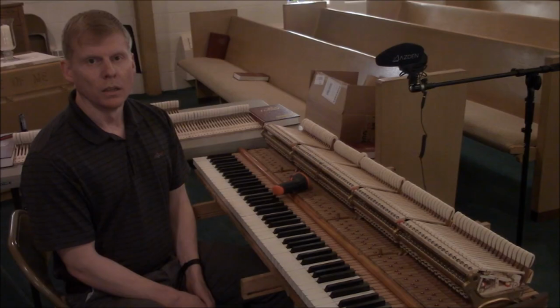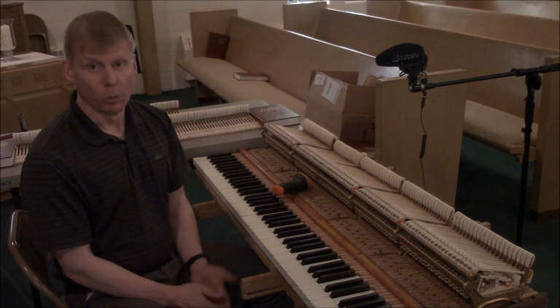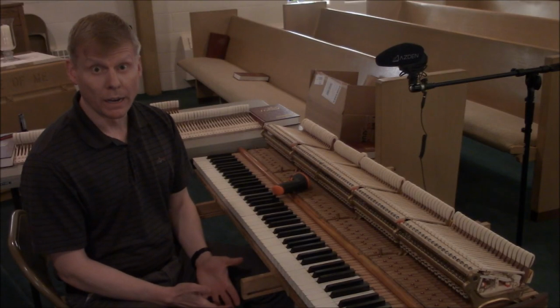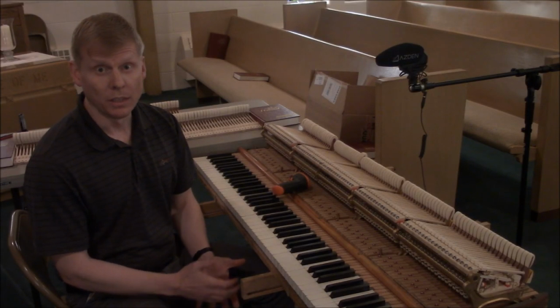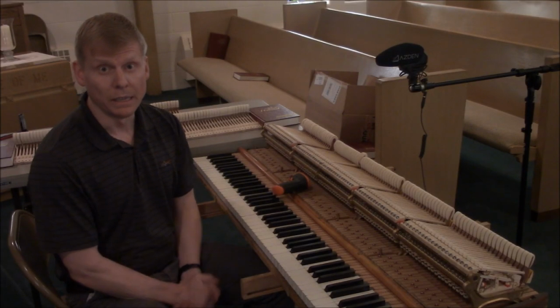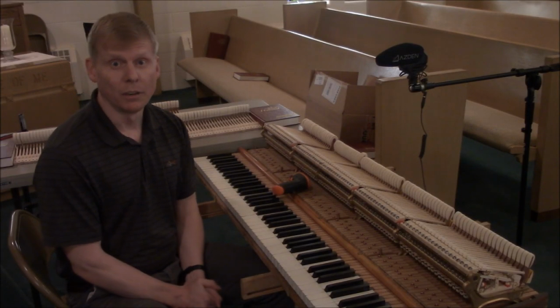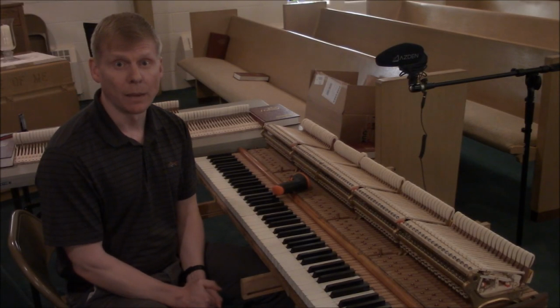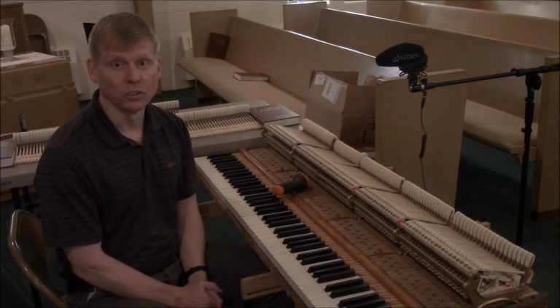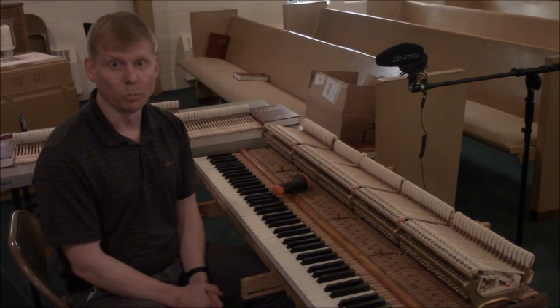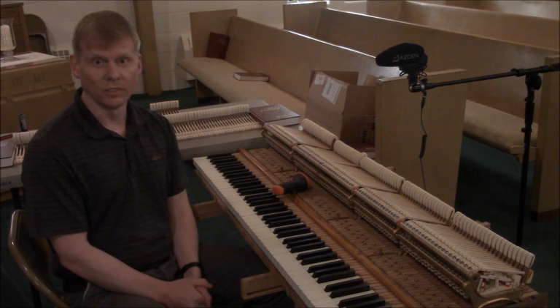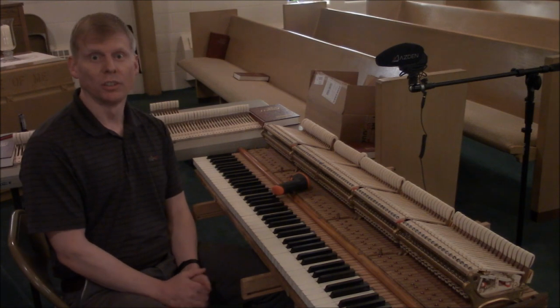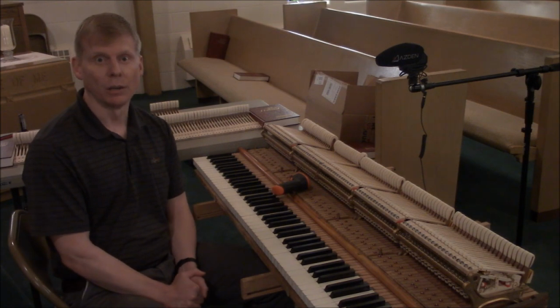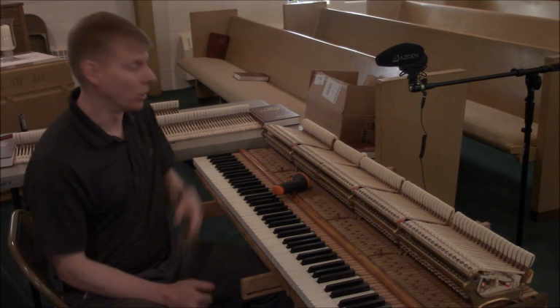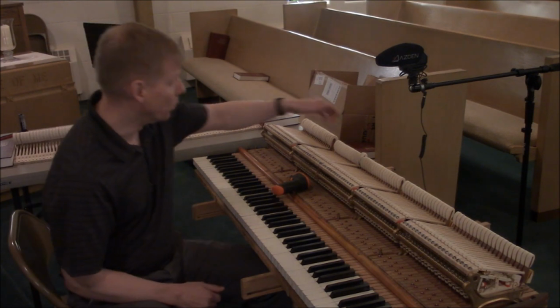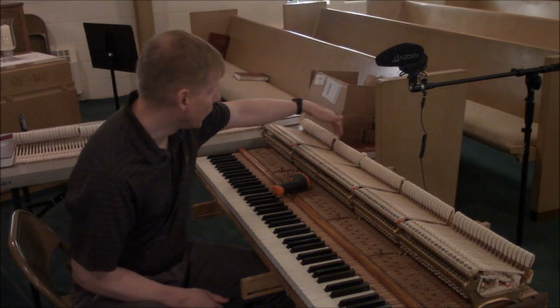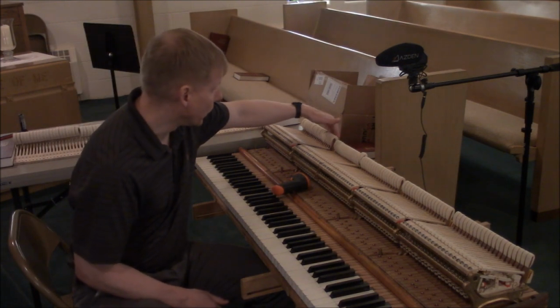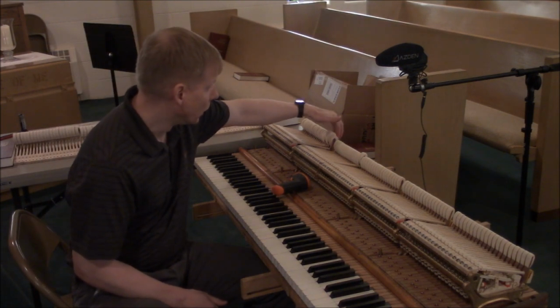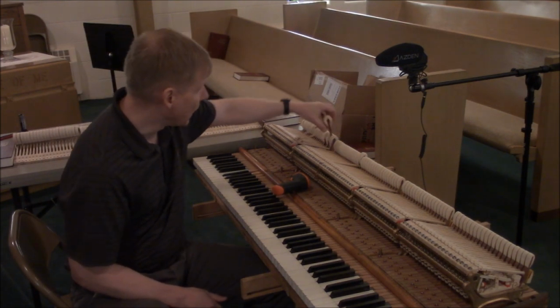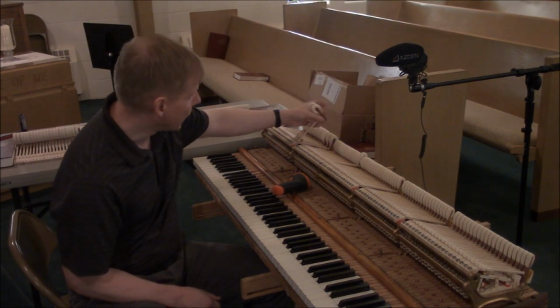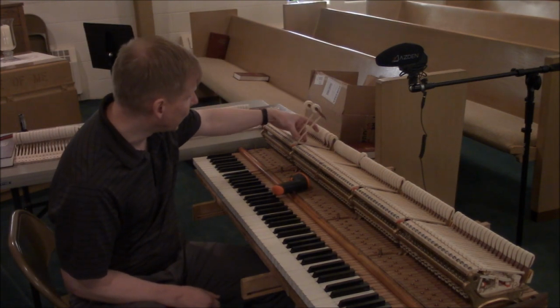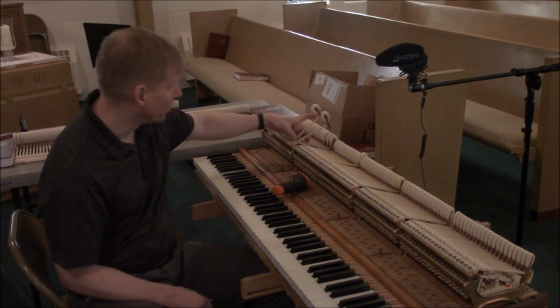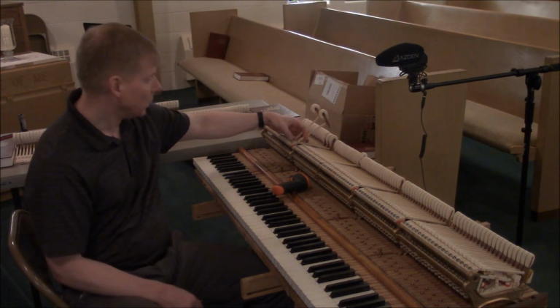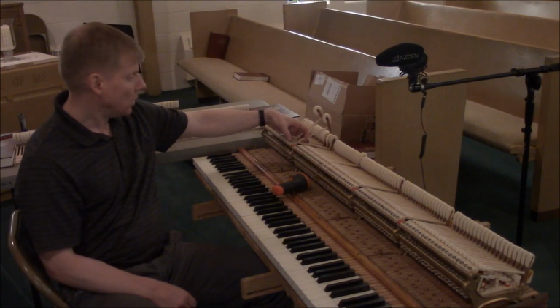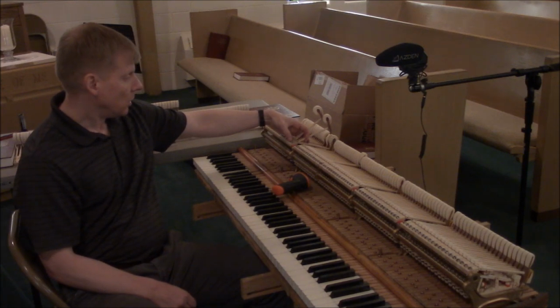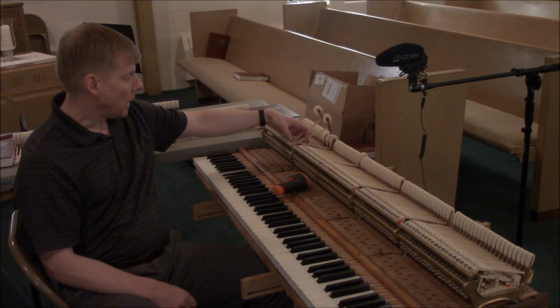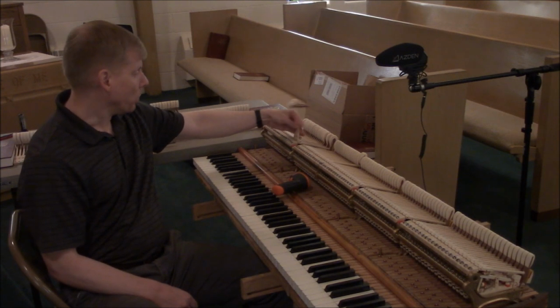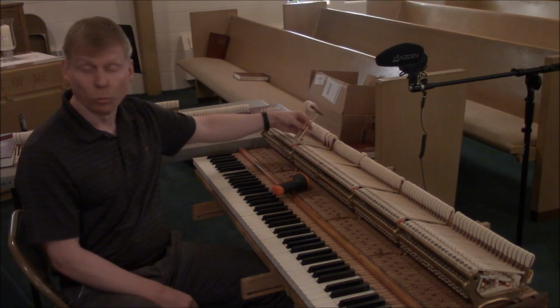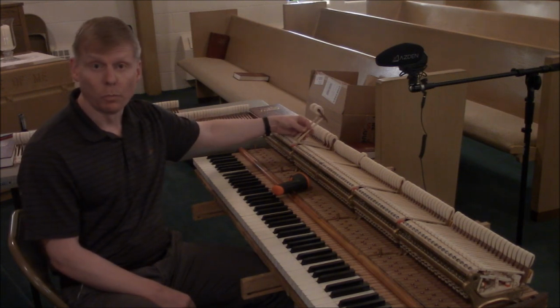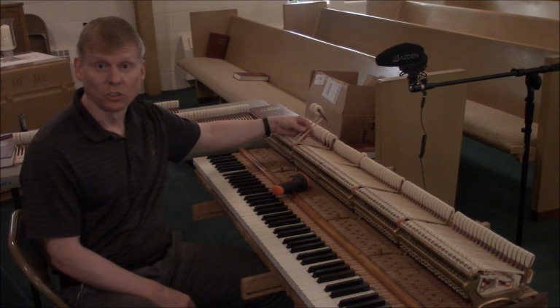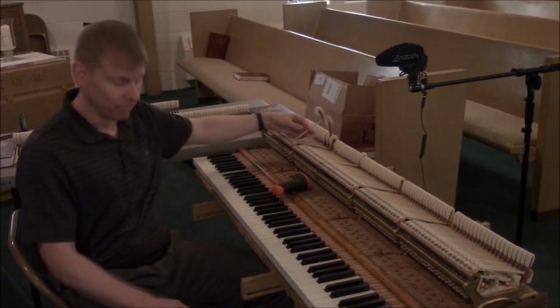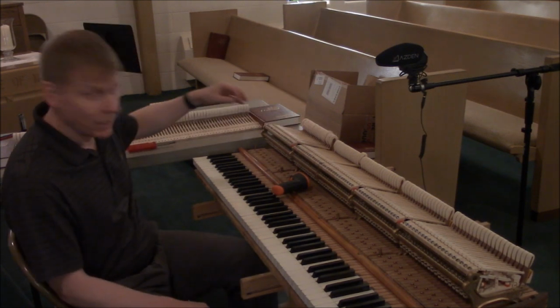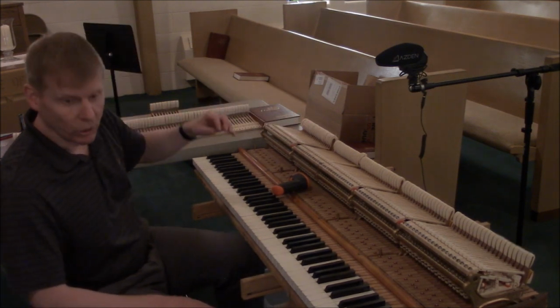Here we are at the beginning of the hammer installation process. I will start by removing every other hammer and shank assembly and replacing with the new parts. Here we go.